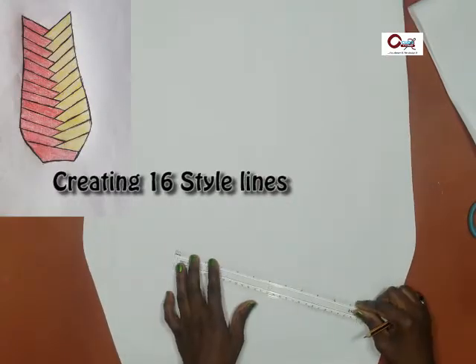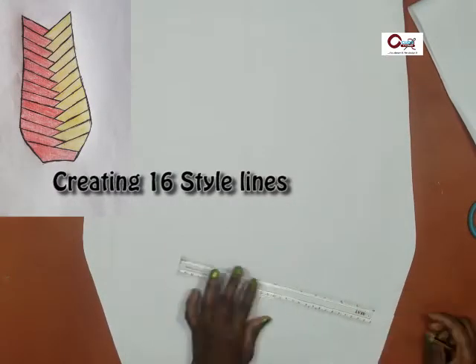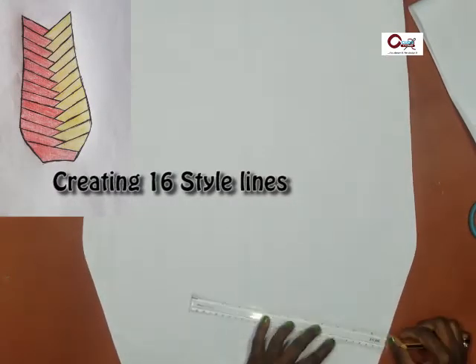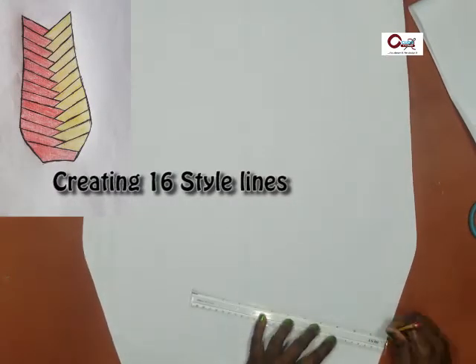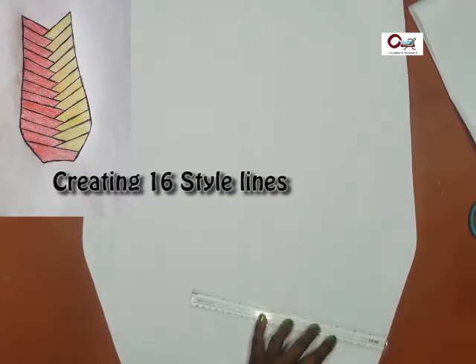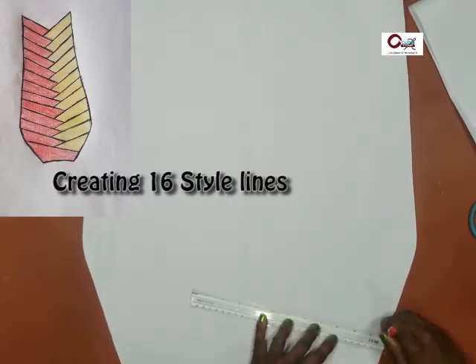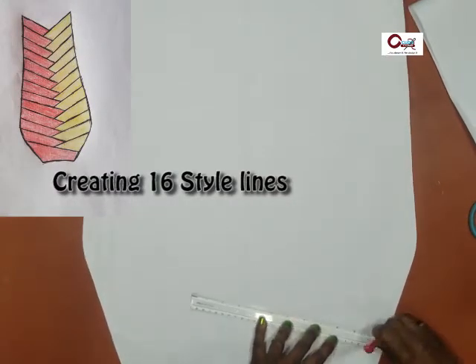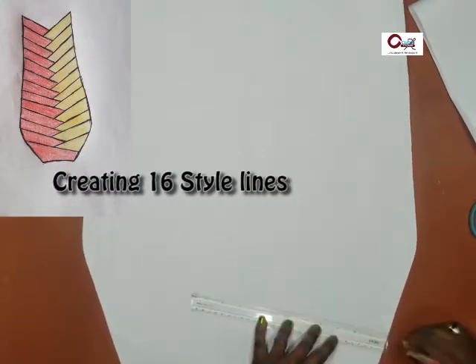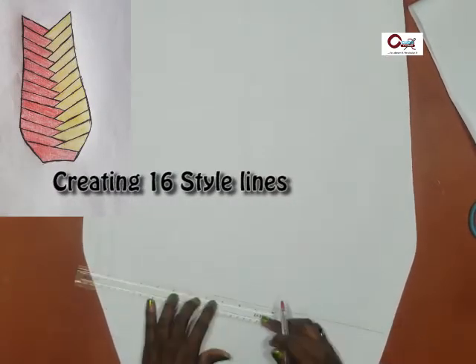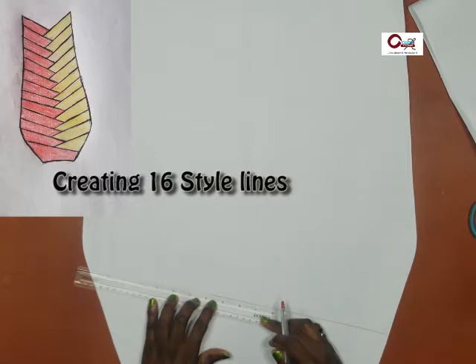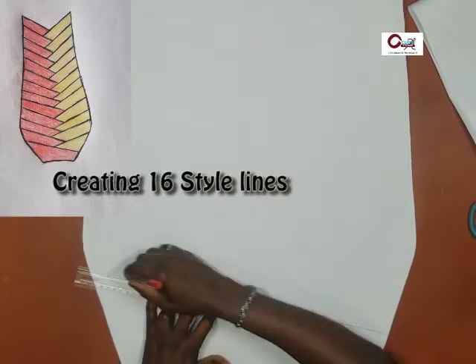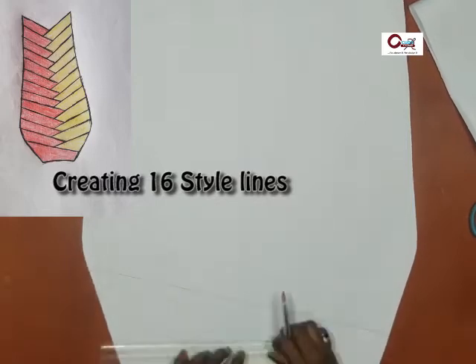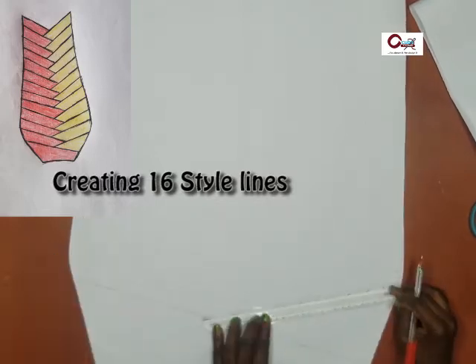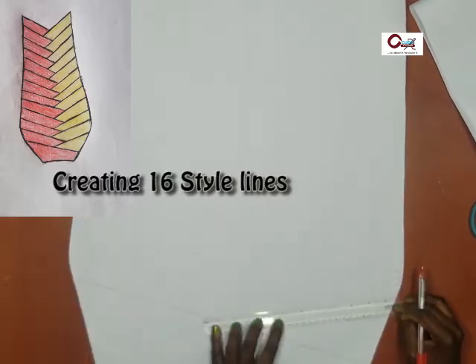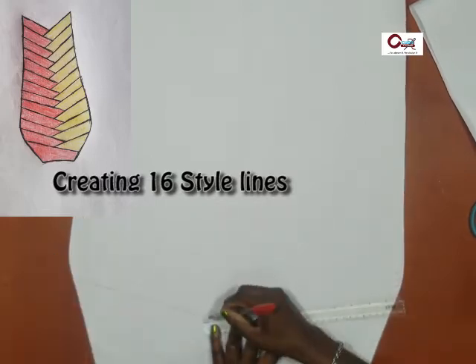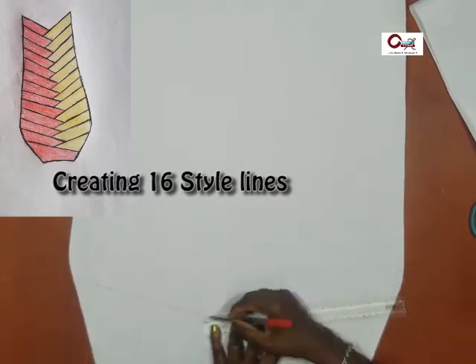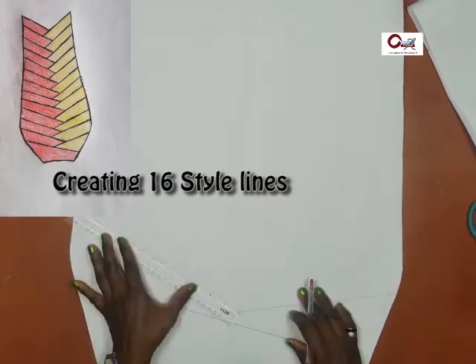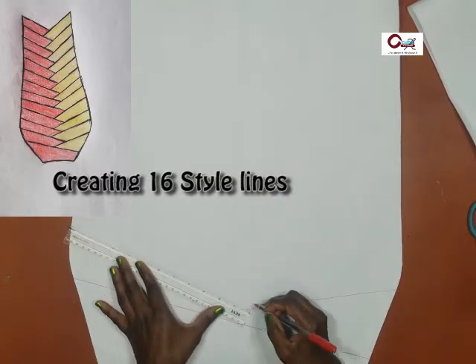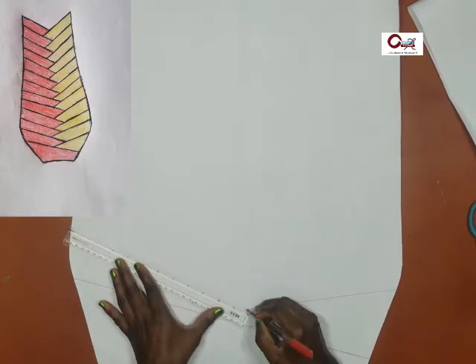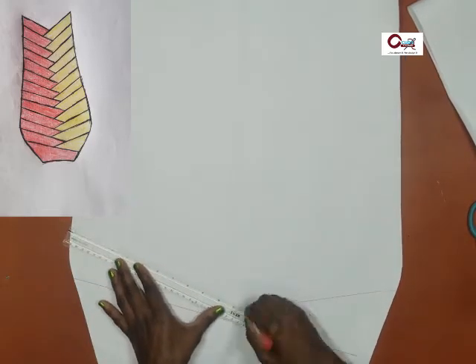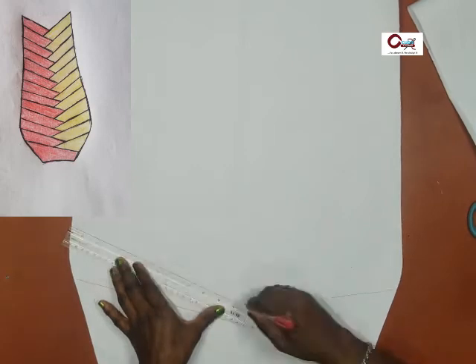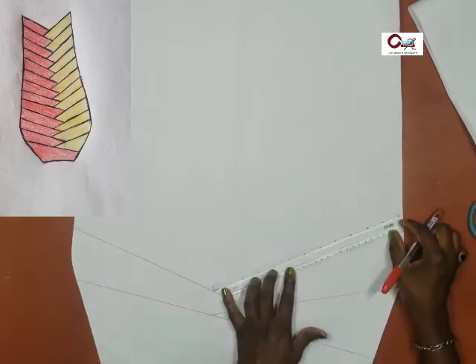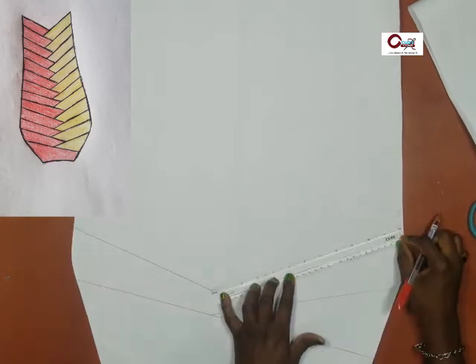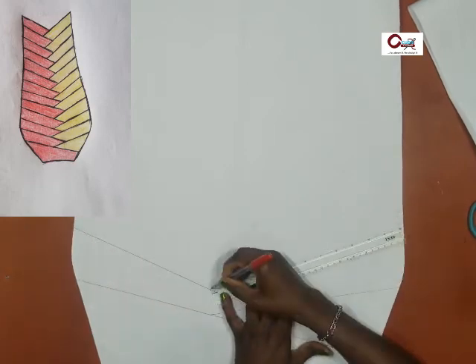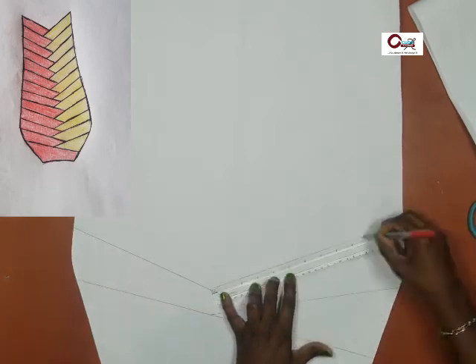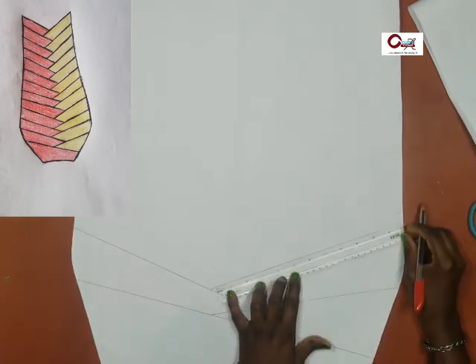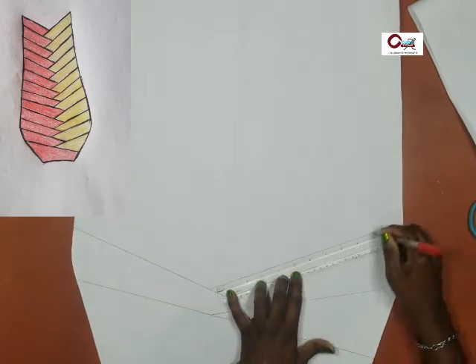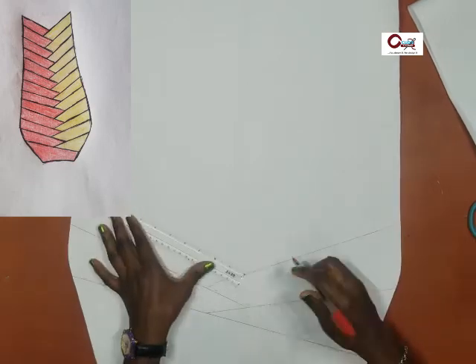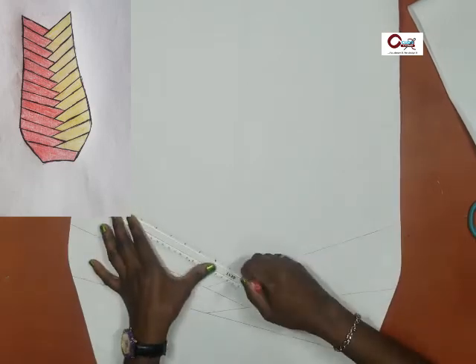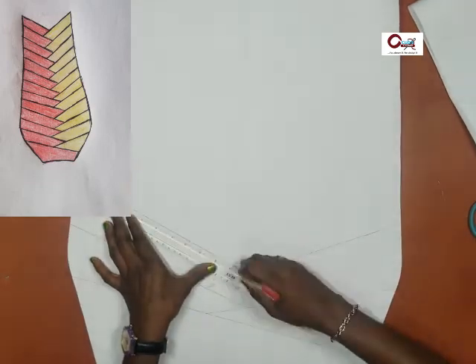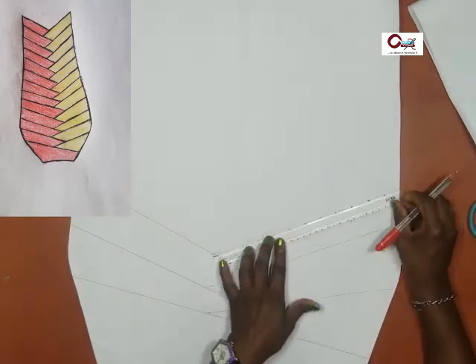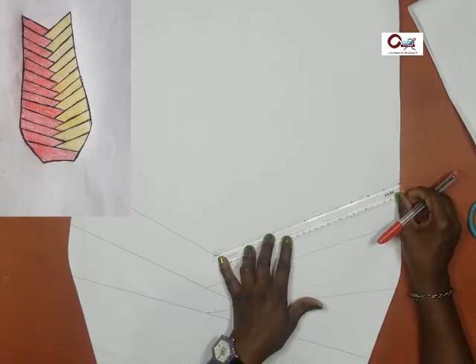Let's get started with our 16 style lines, starting from the waist — a little below the waist. As you can see, I turned the image upside down so you understand what I'm doing. We have an opening at the base of the skirt, so we will start at the upper part of the skirt.